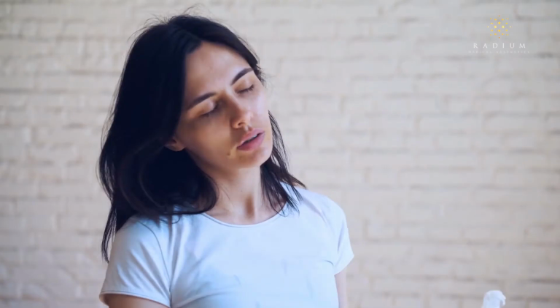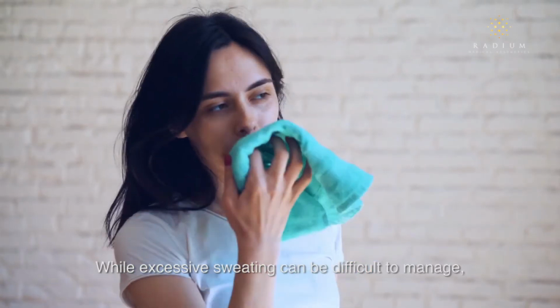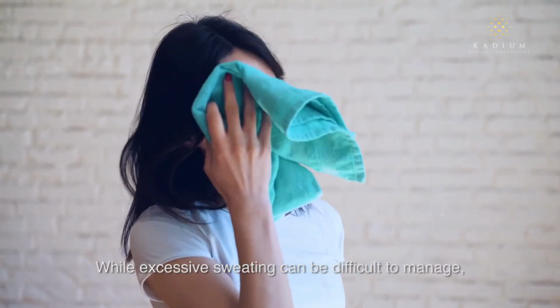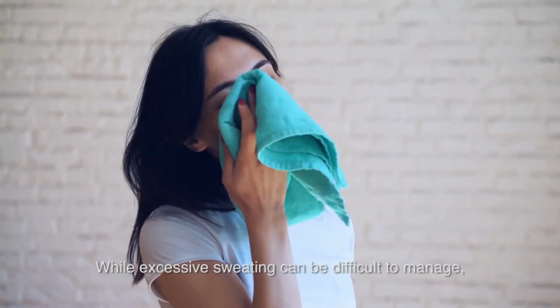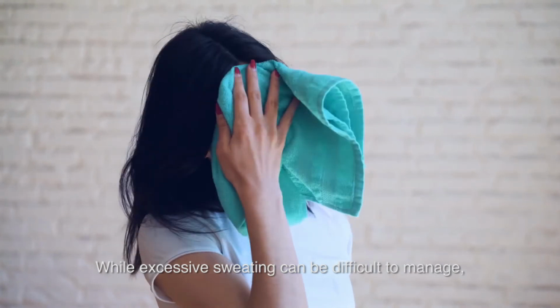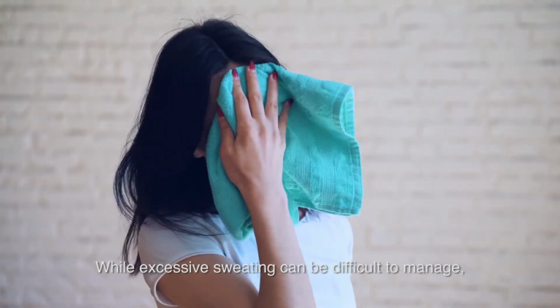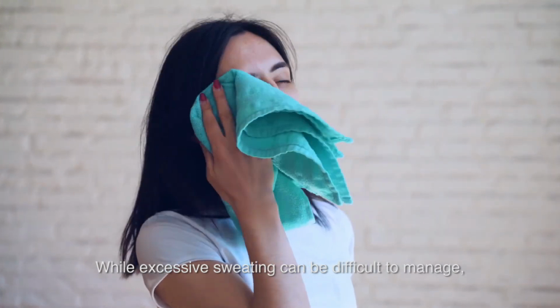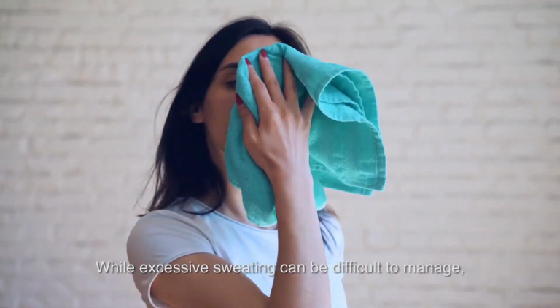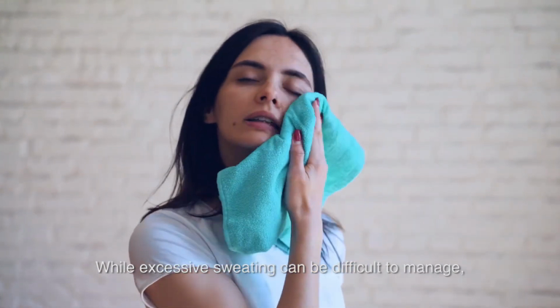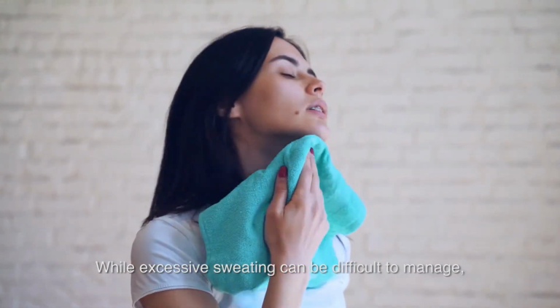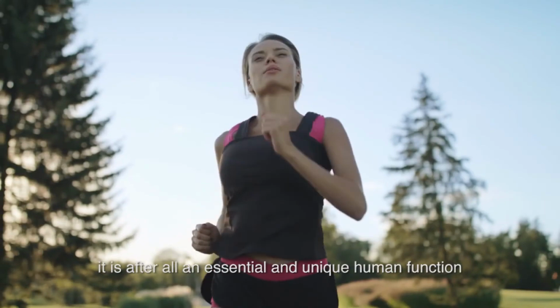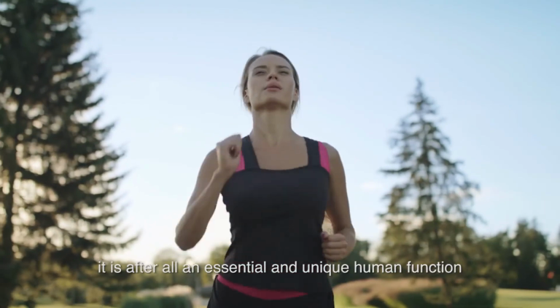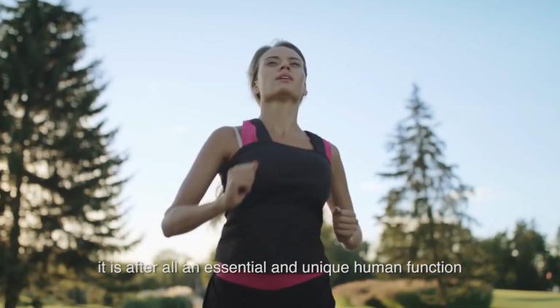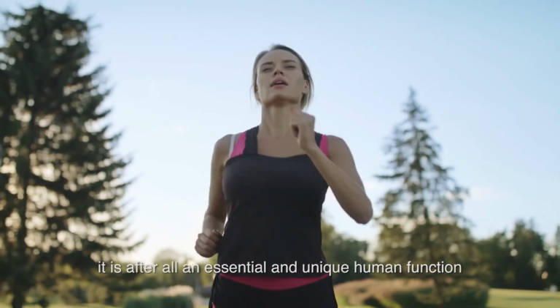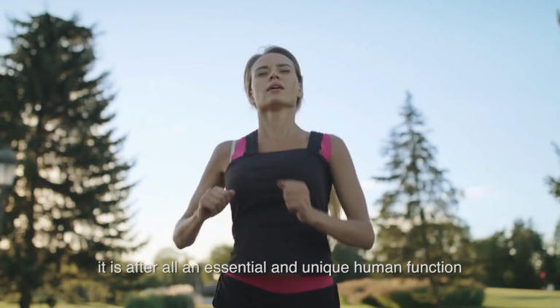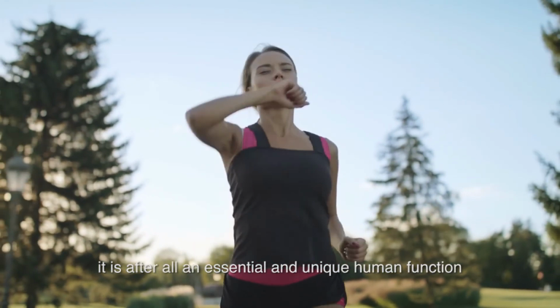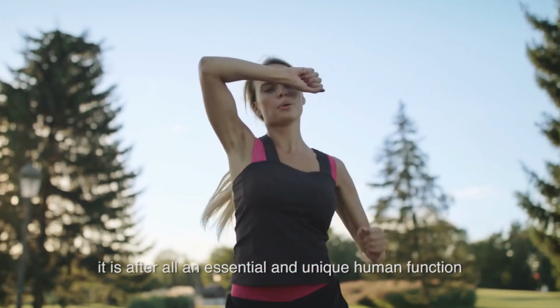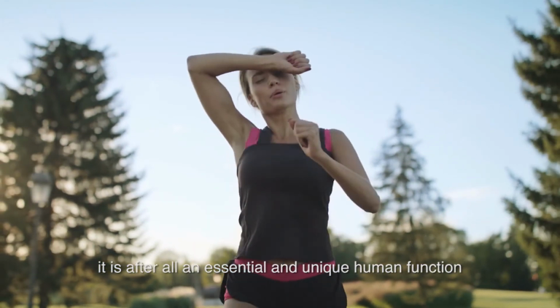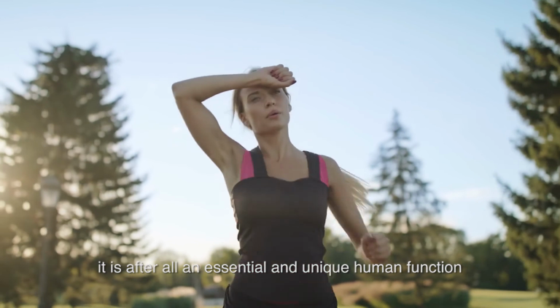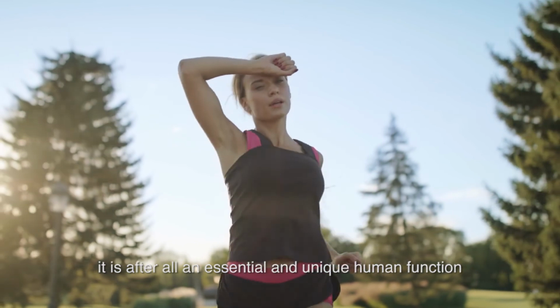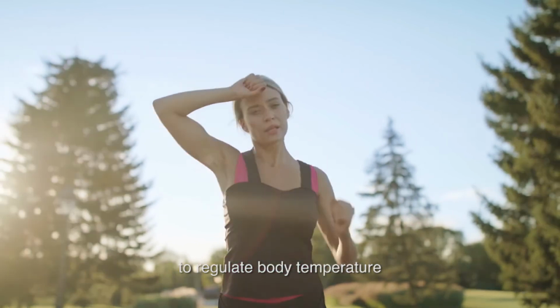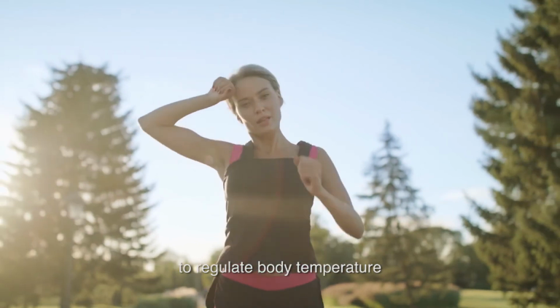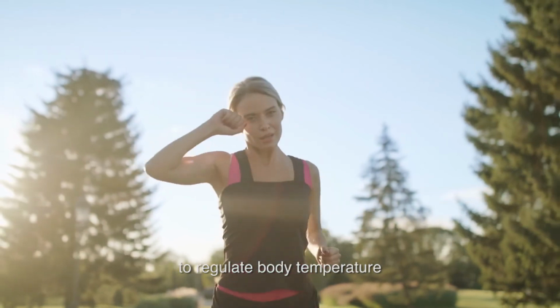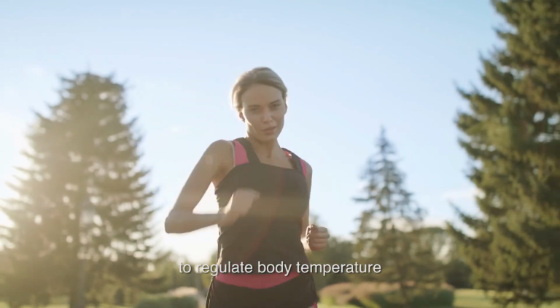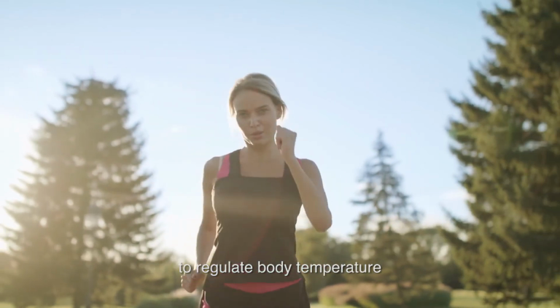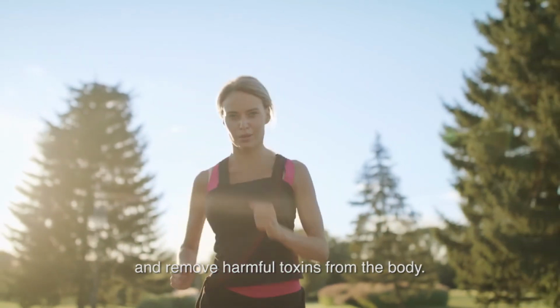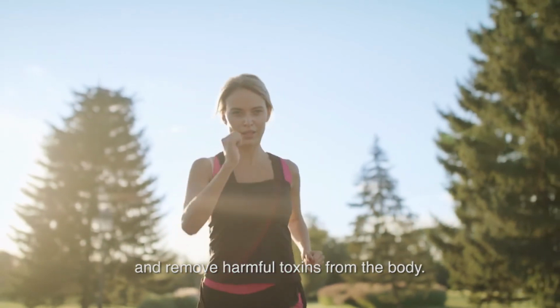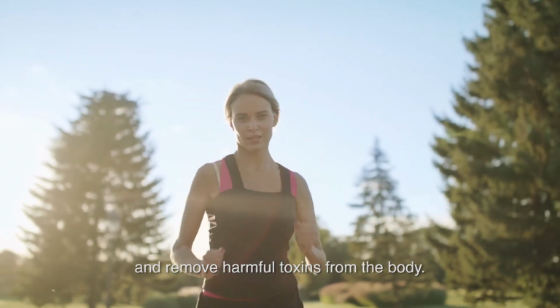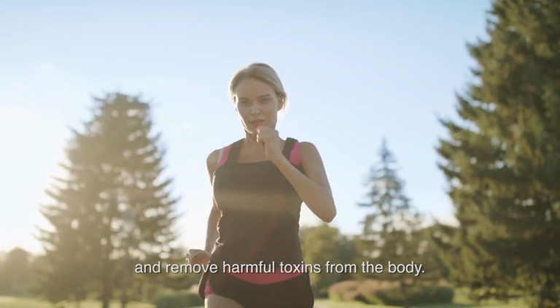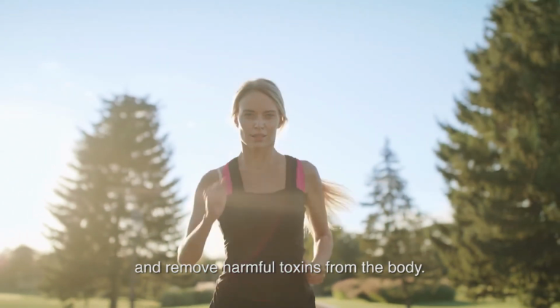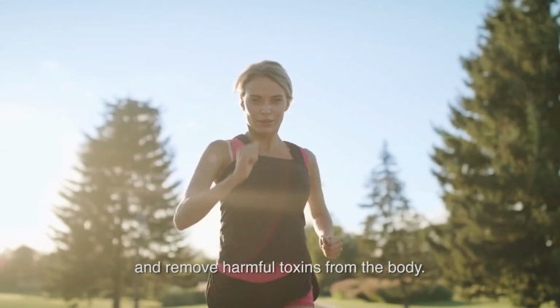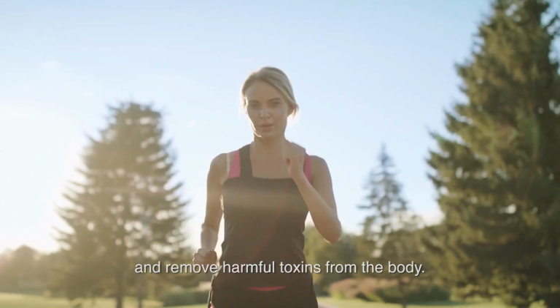While excessive sweating can be difficult to manage, it is after all an essential and unique human function to regulate the body temperature and remove harmful toxins from the body.